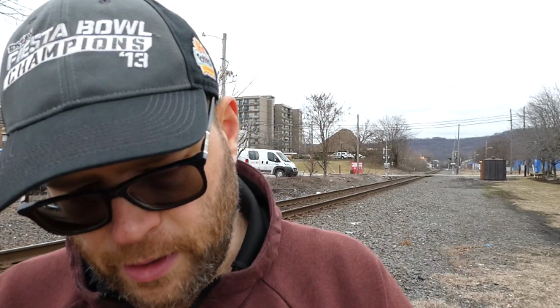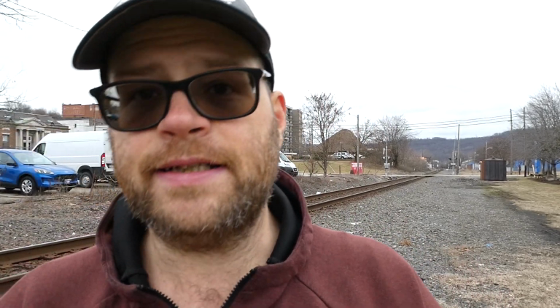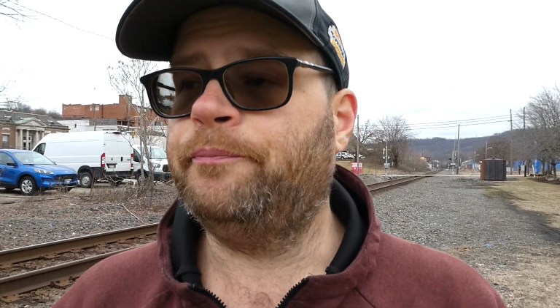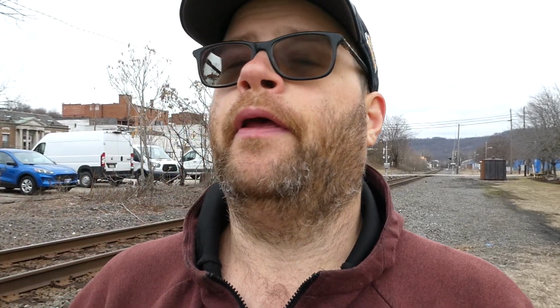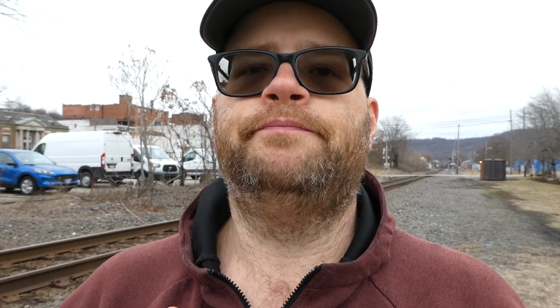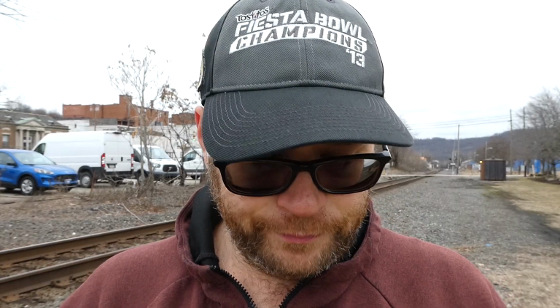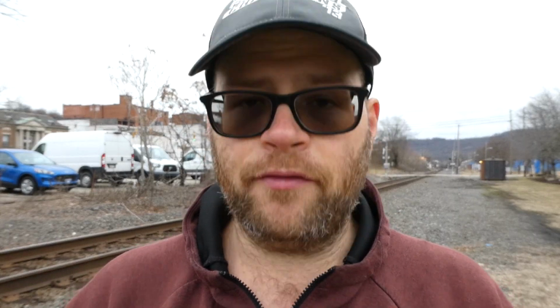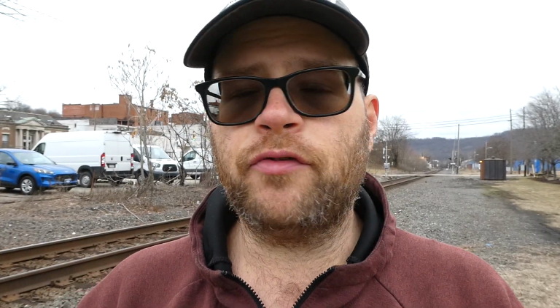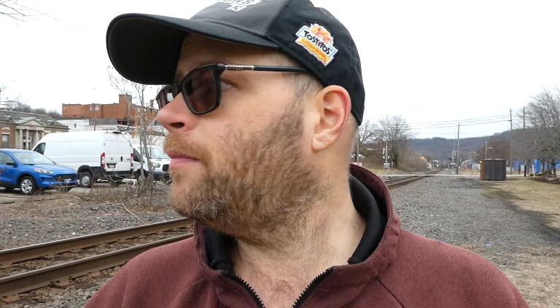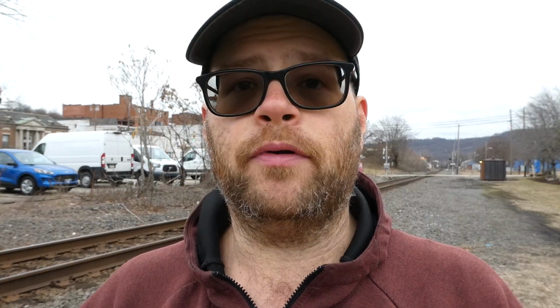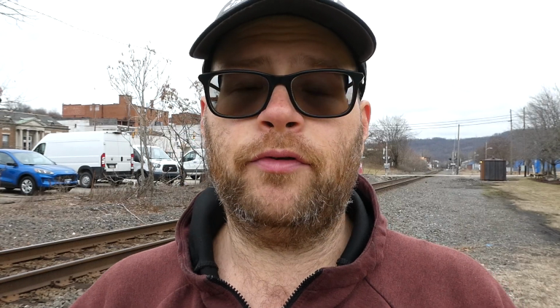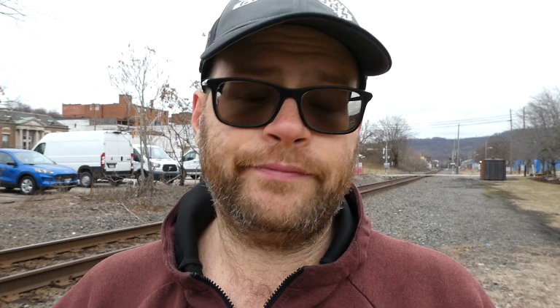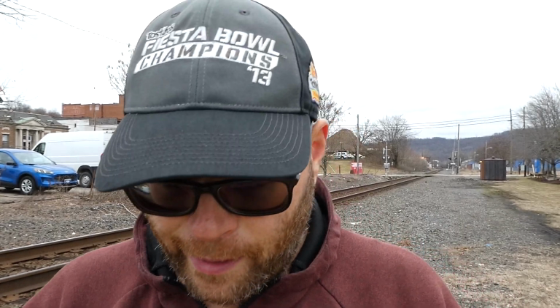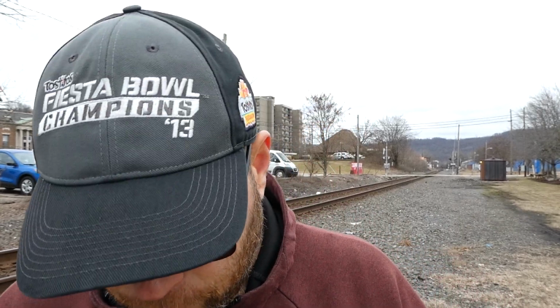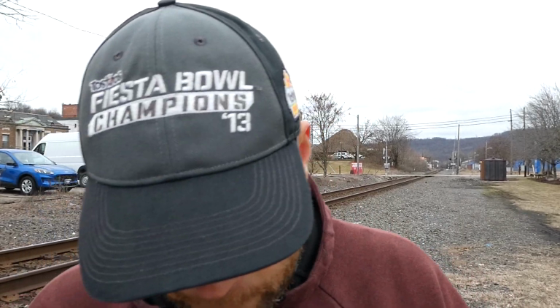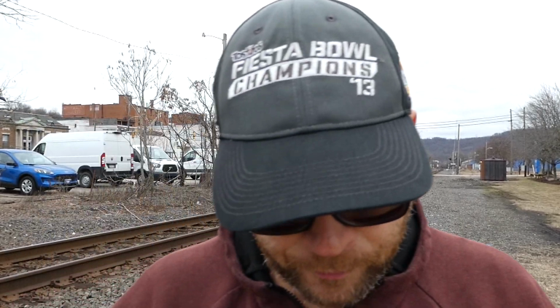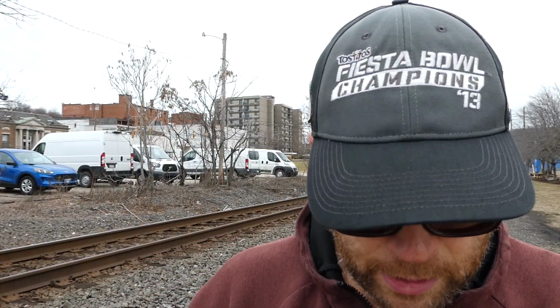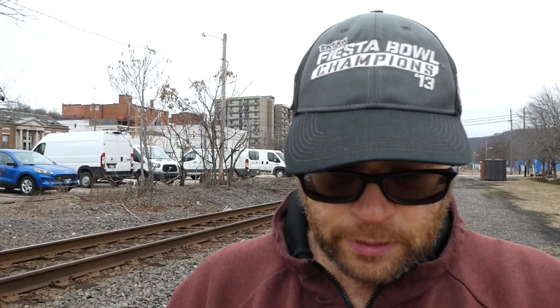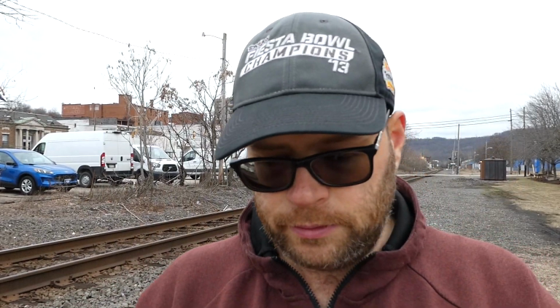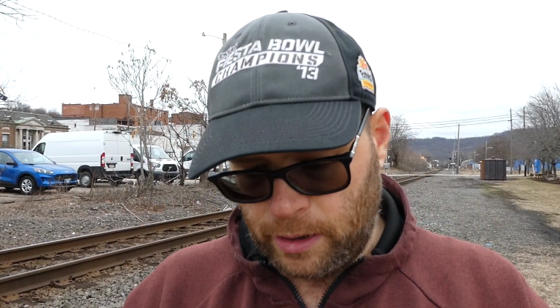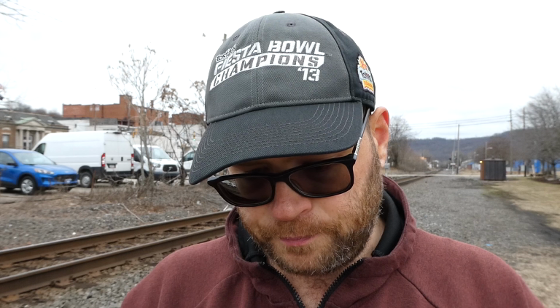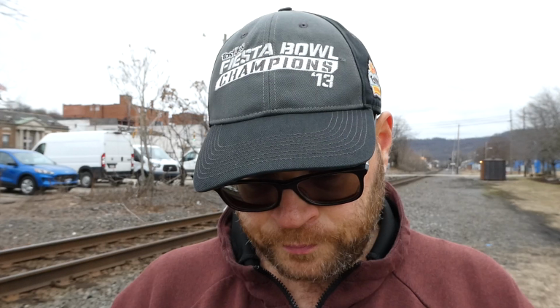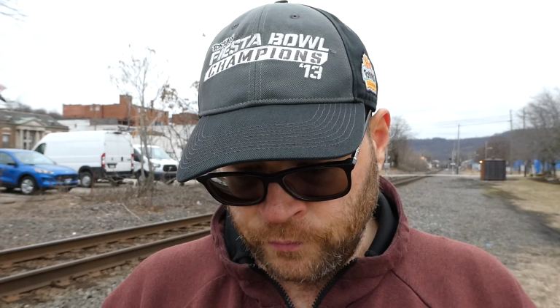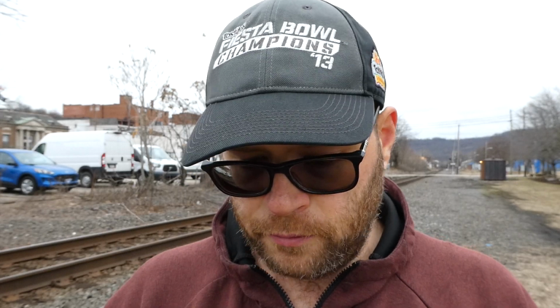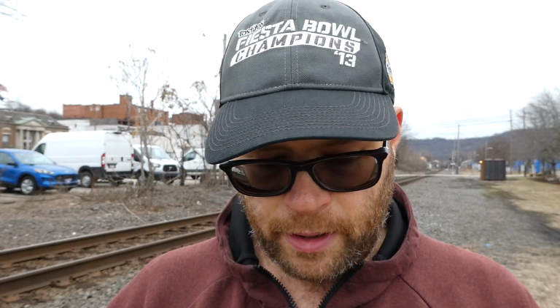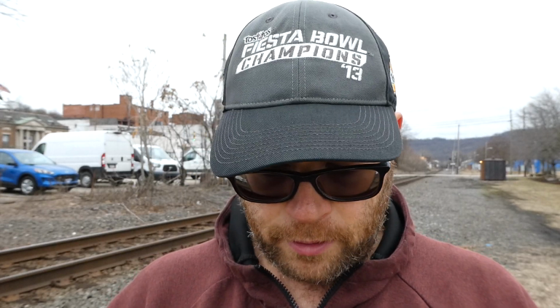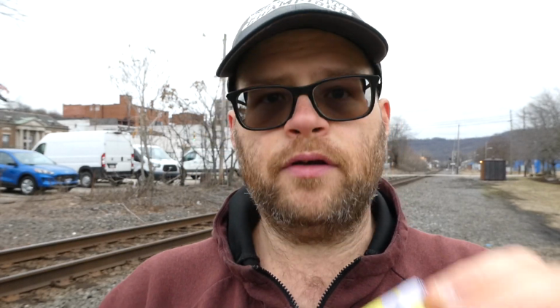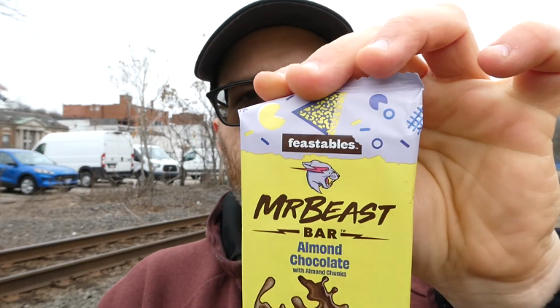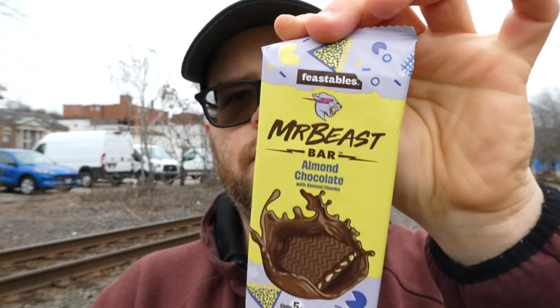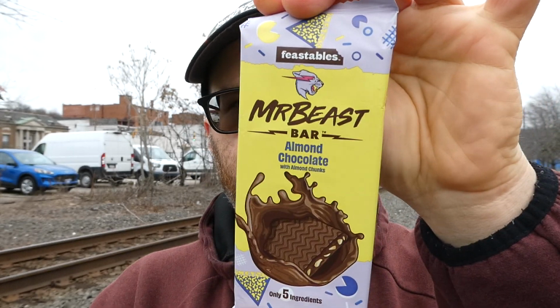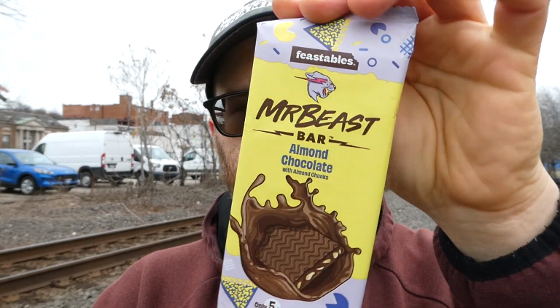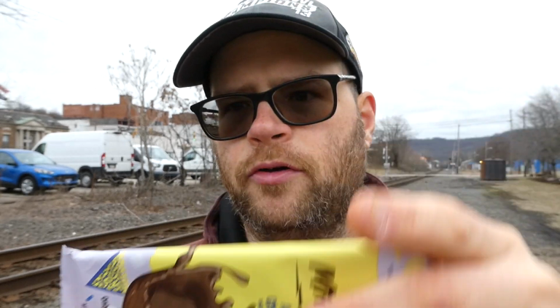Now, like I say, I may have reviewed this with him — I don't remember. So I'm going to review it now. Cool design, obviously, because it's made for kids. It's pretty cool.